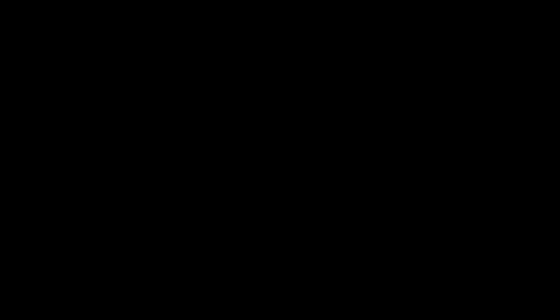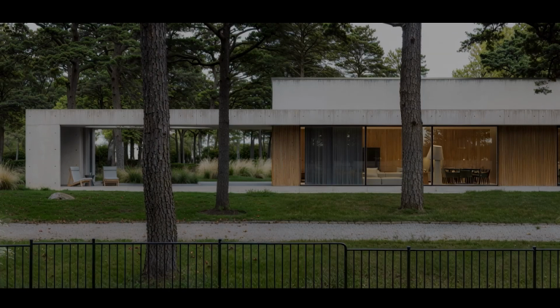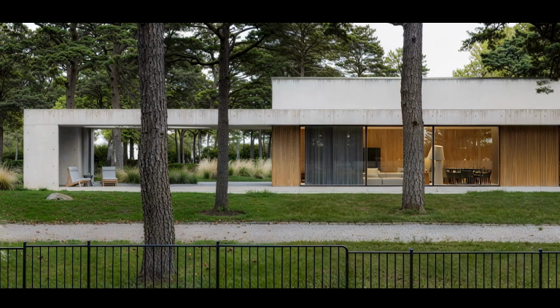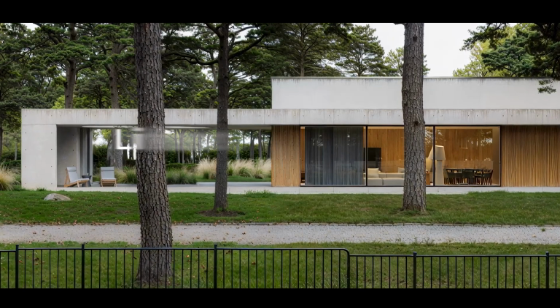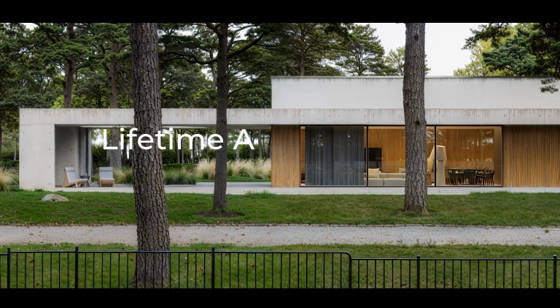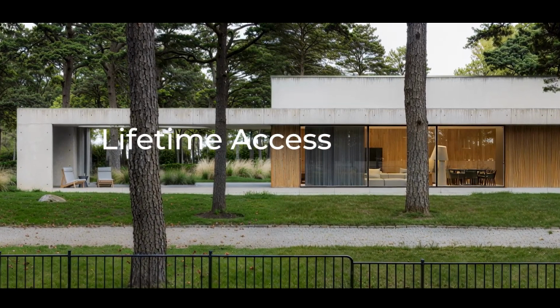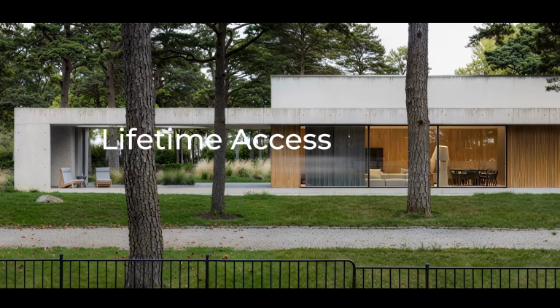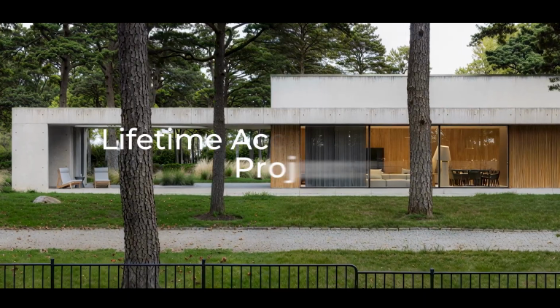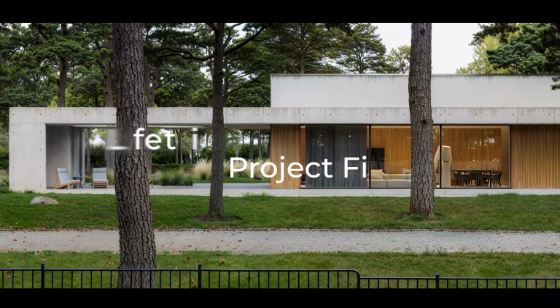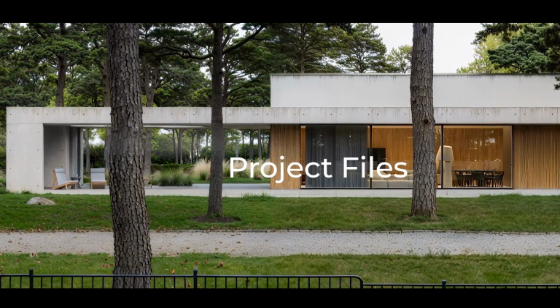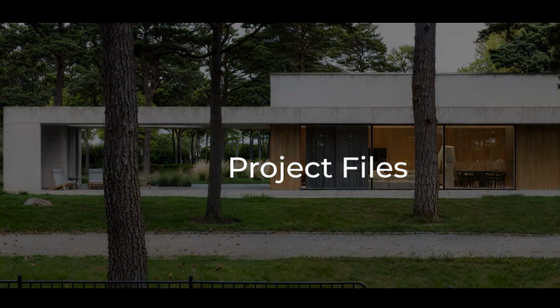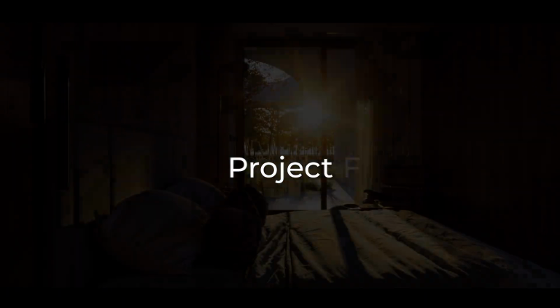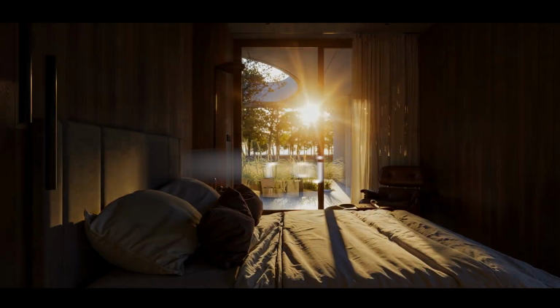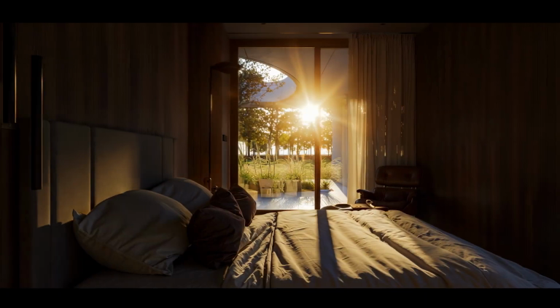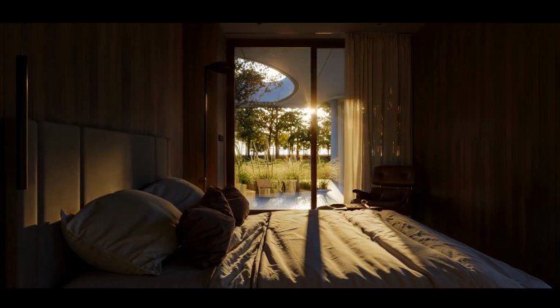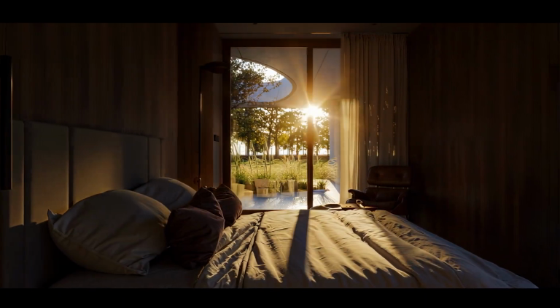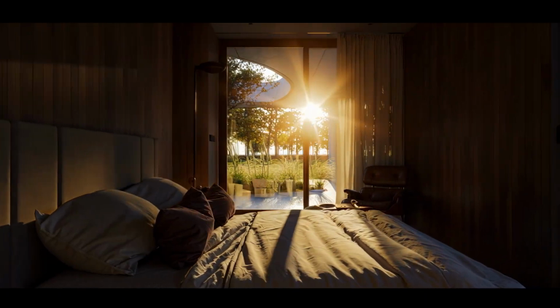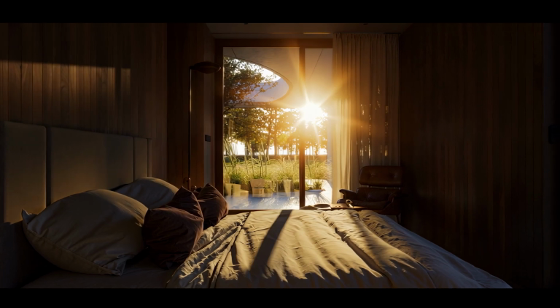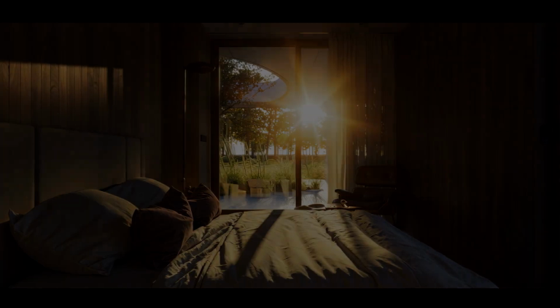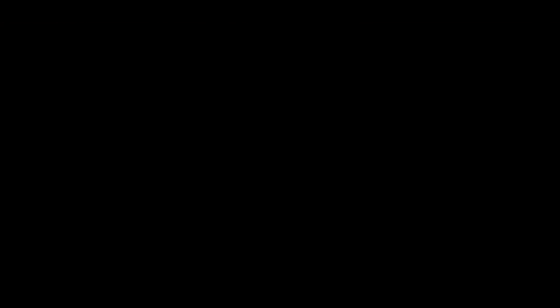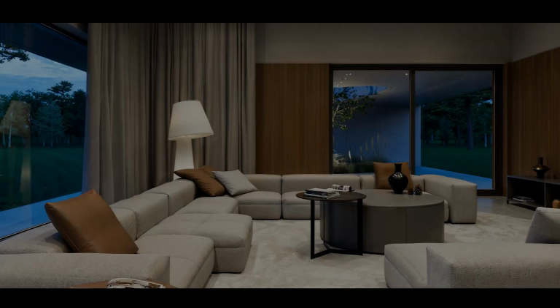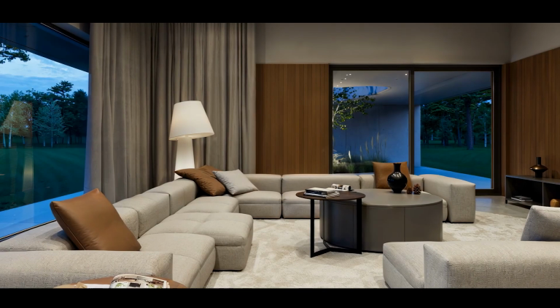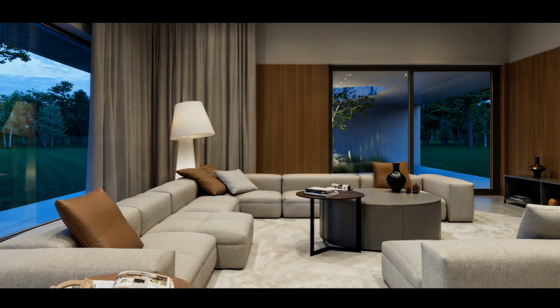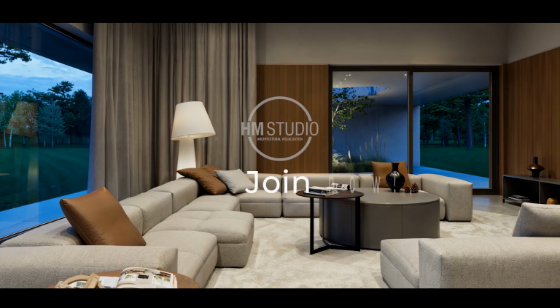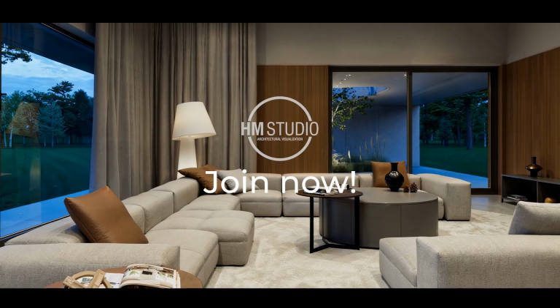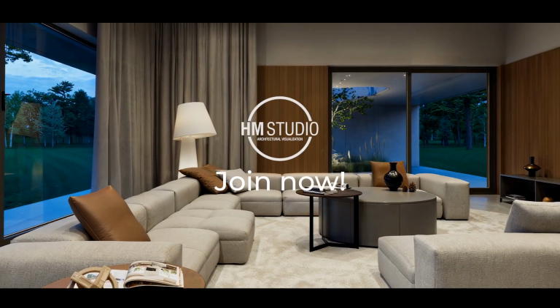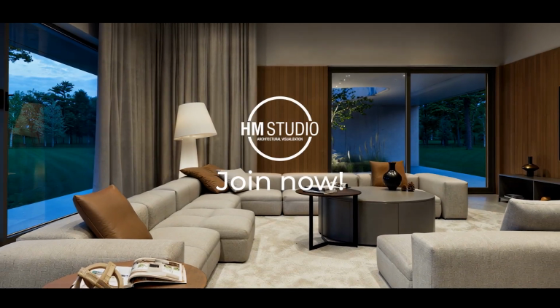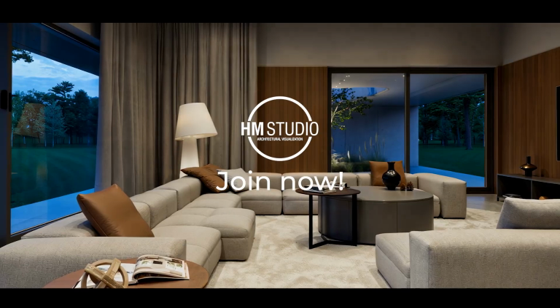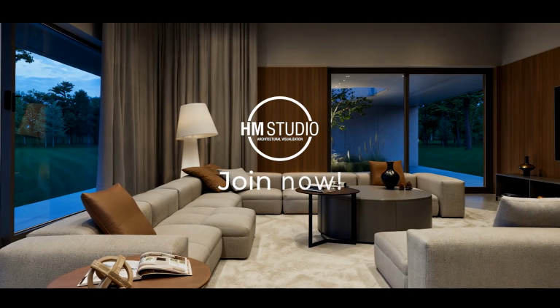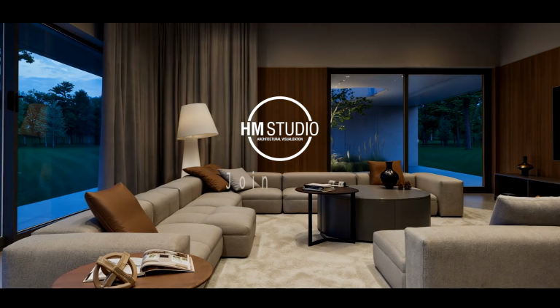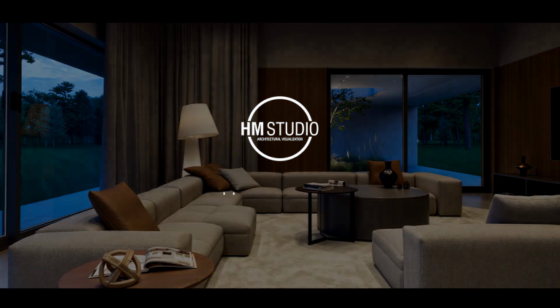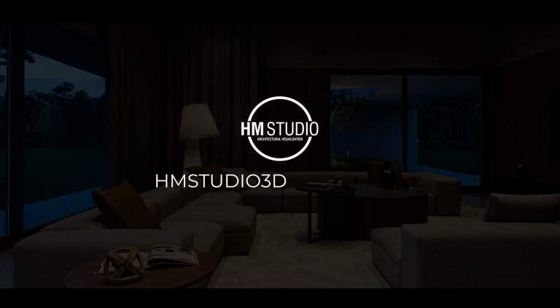You will have lifetime access to the lessons, scene materials and all future updates — everything you need to keep growing as an artist. Join the HM Studio VIP course and take your ArcVis skills and your career to the next level.